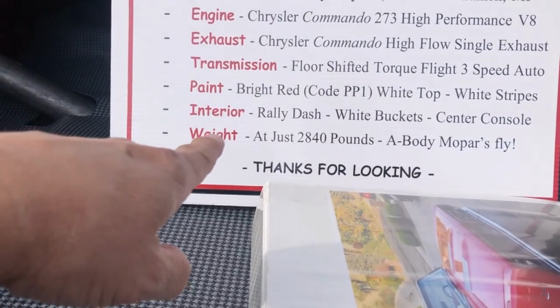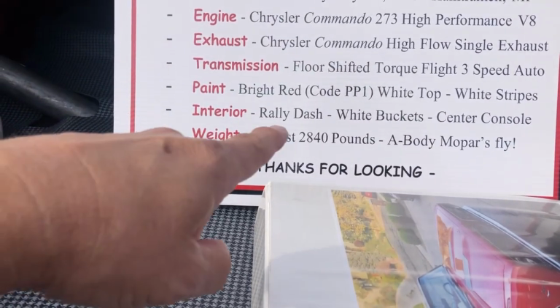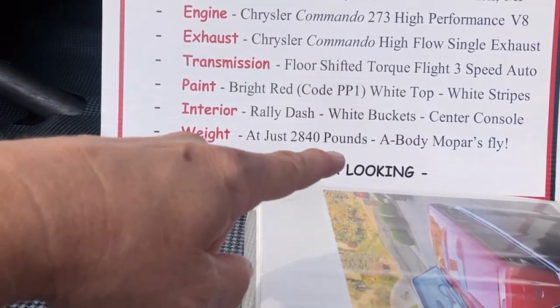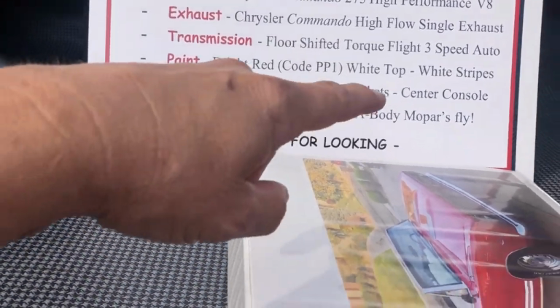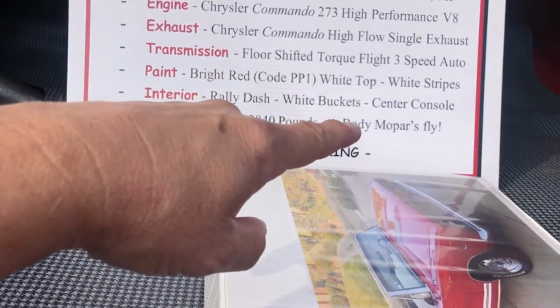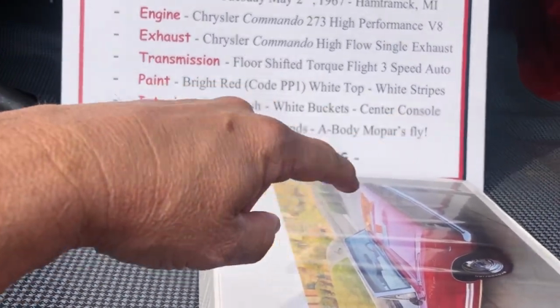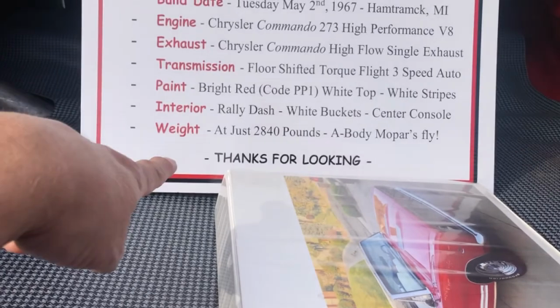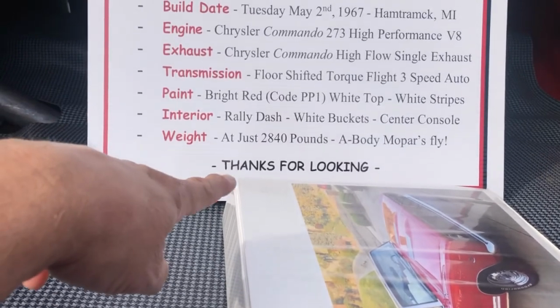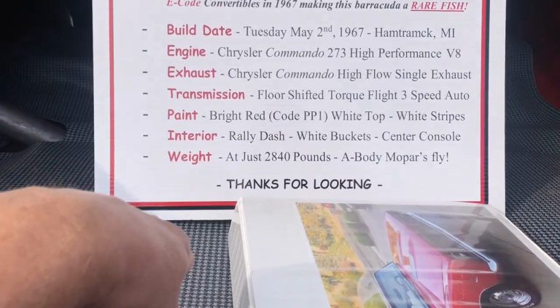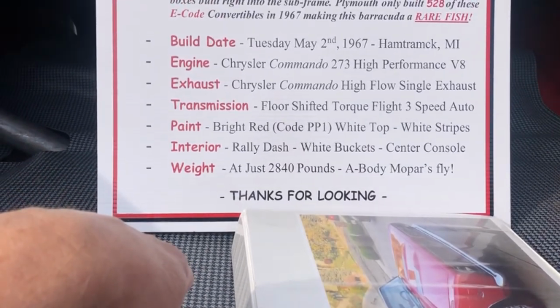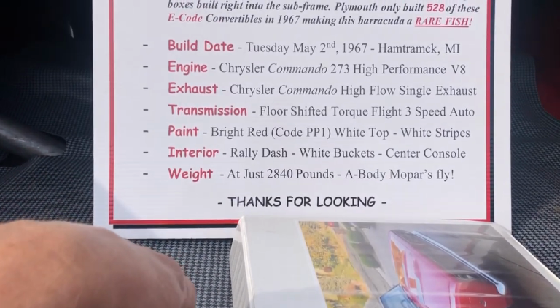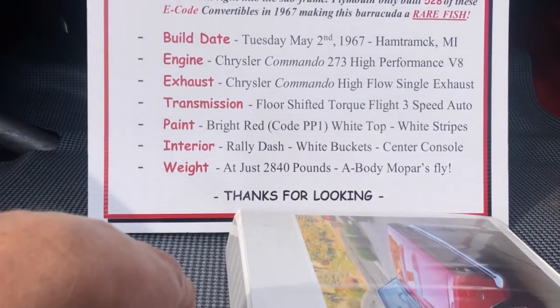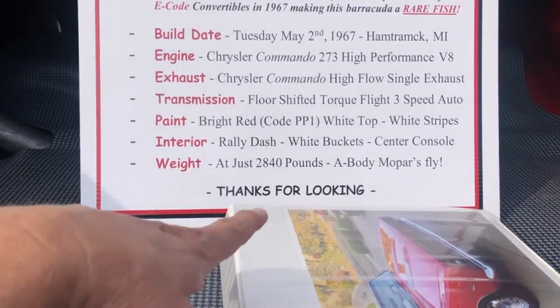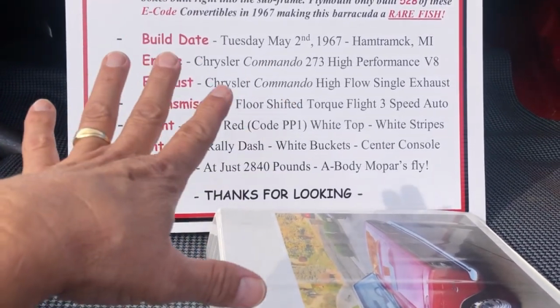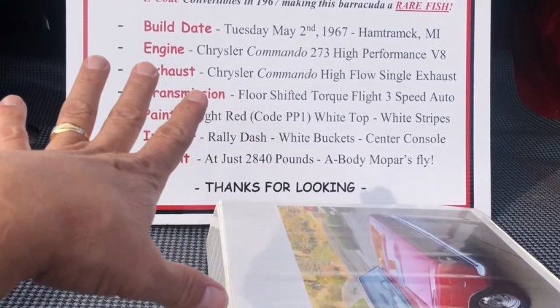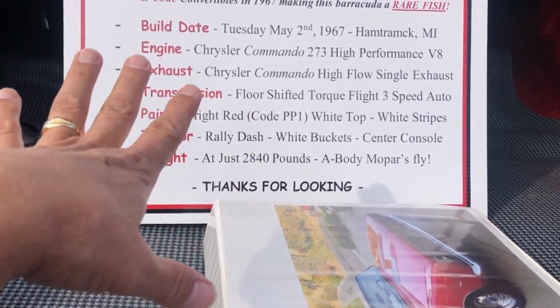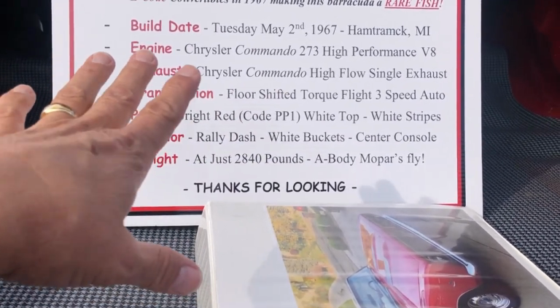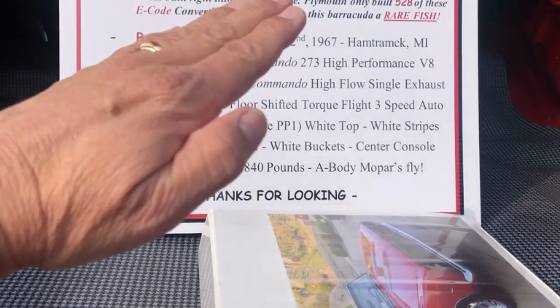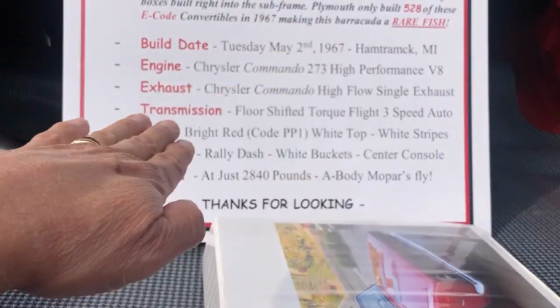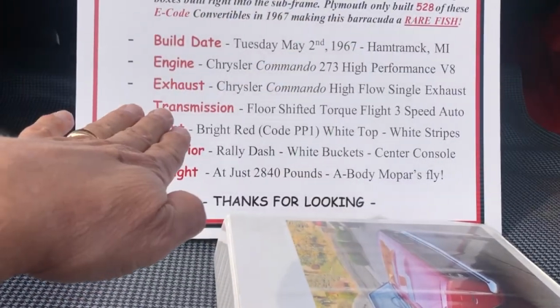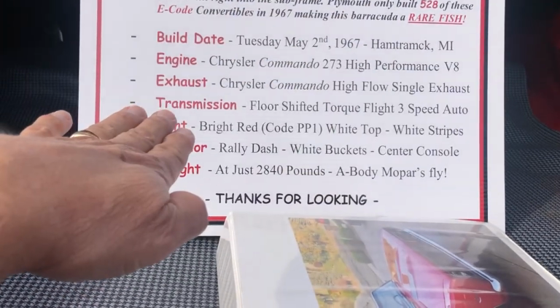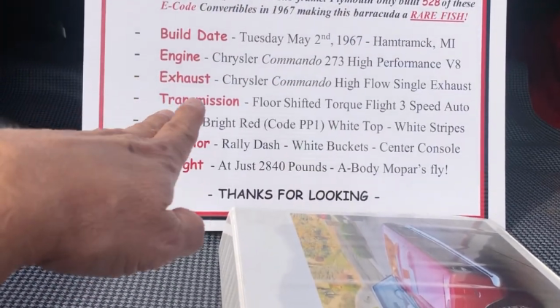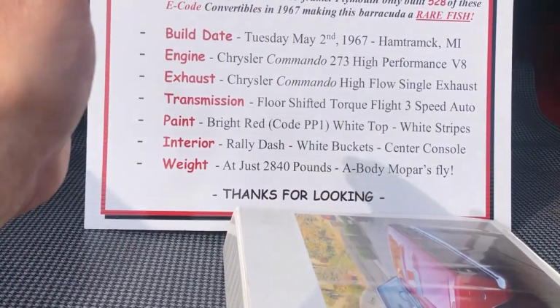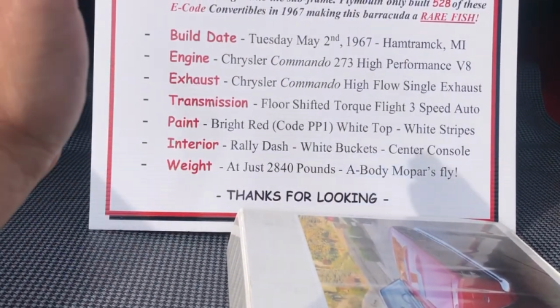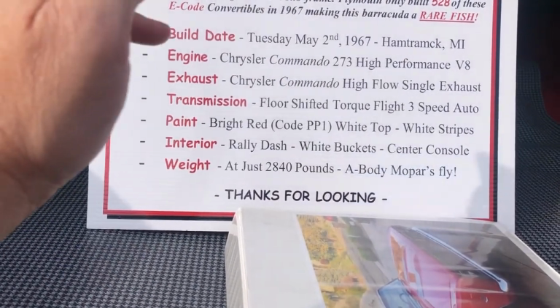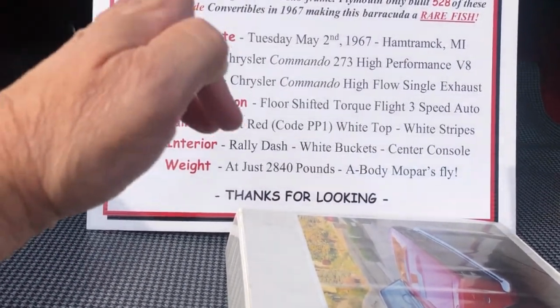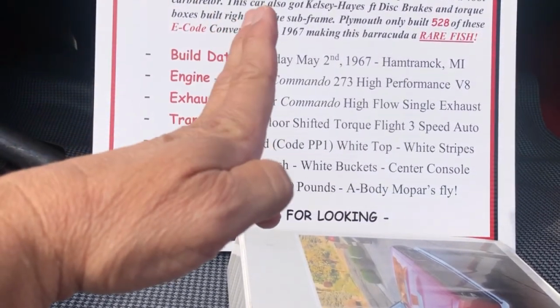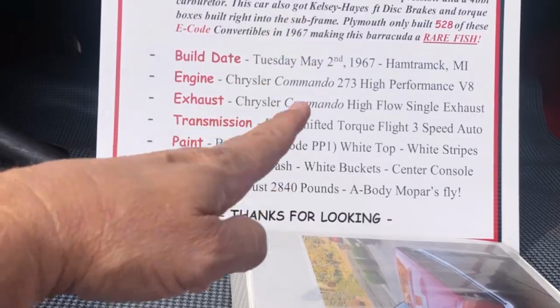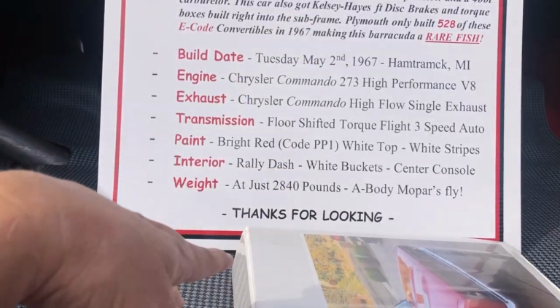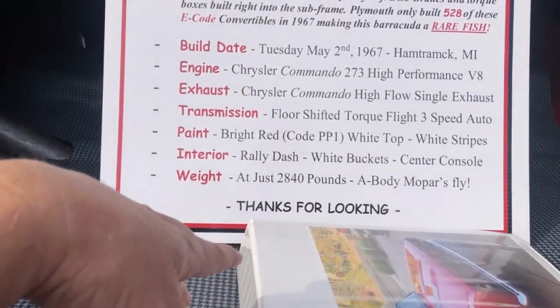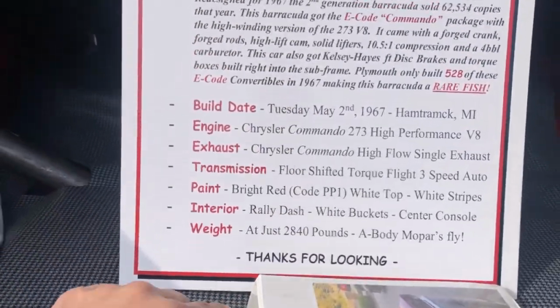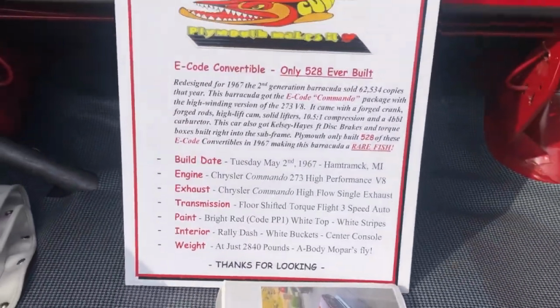The interior is a rally dash with white bucket center console. The white stripes on this car — you're going to see there are 68 stripes, I know. The 67 stripe was the longitudinal stripe that came down the body, and that's what this car came with according to the fender tag. At 2,840 pounds these cars really fly, and this car really does run good for being a stock 273. You get it up around 4,000 to 5,000 RPMs and it just really, really runs hard.